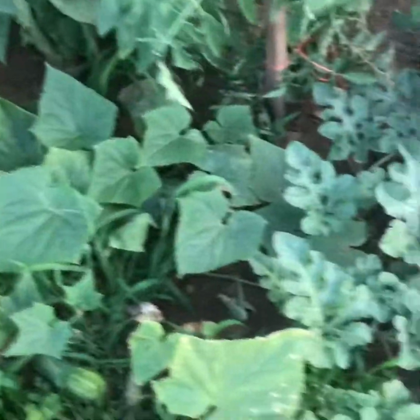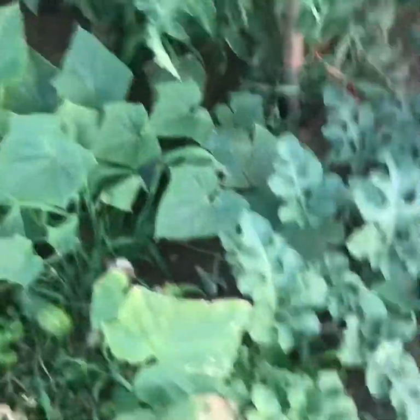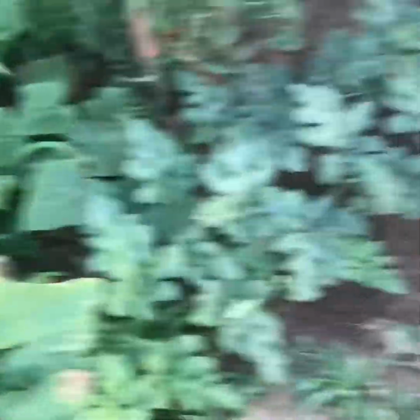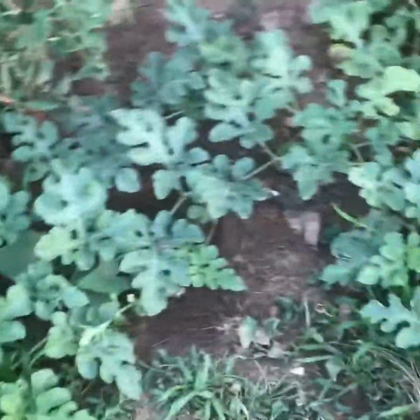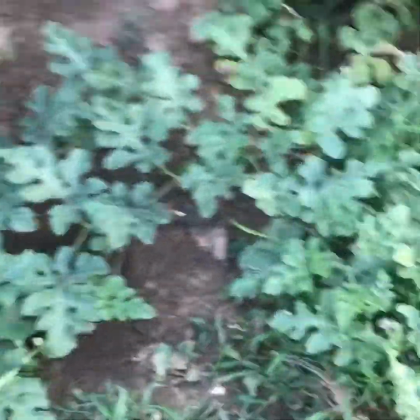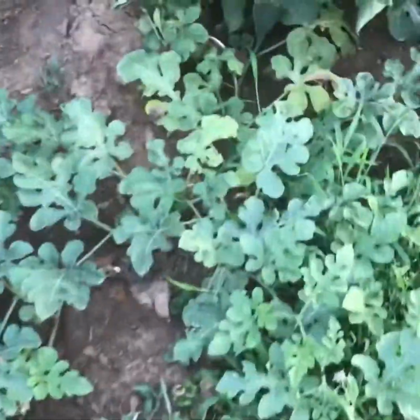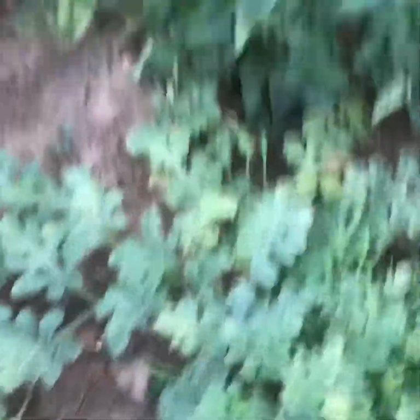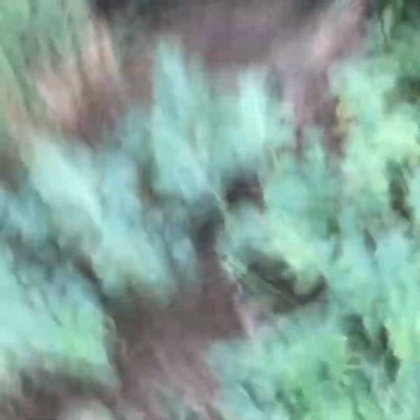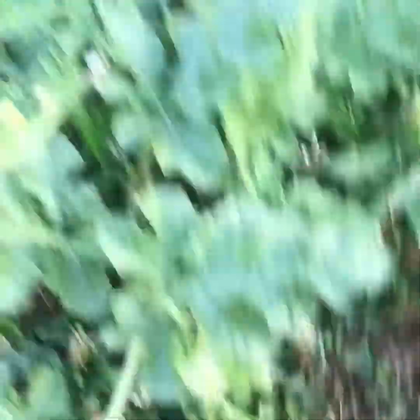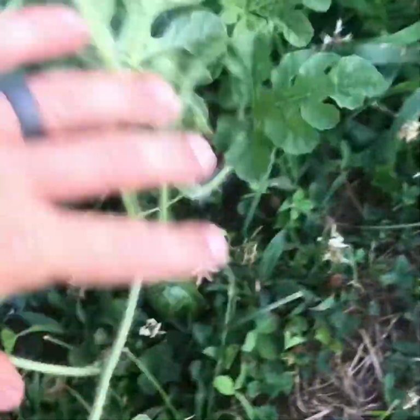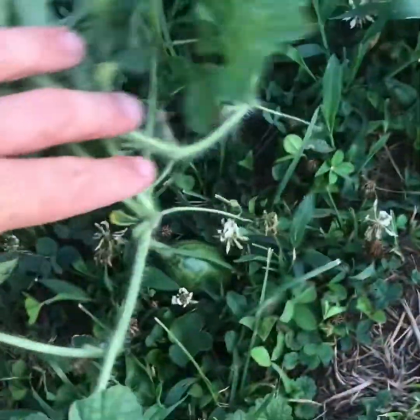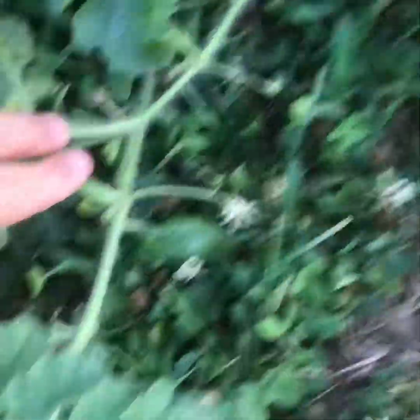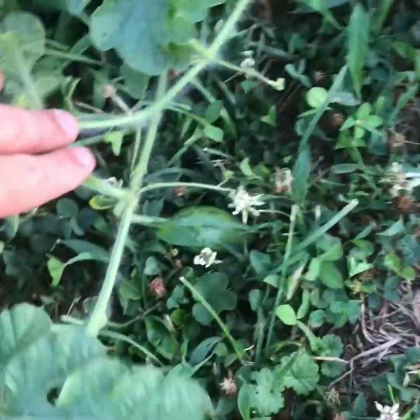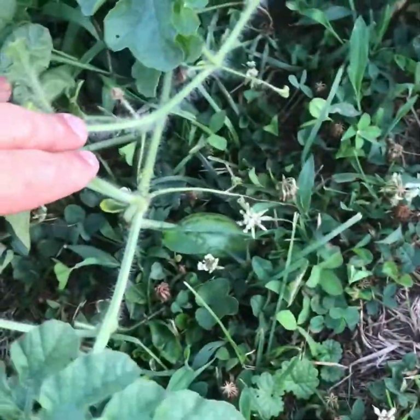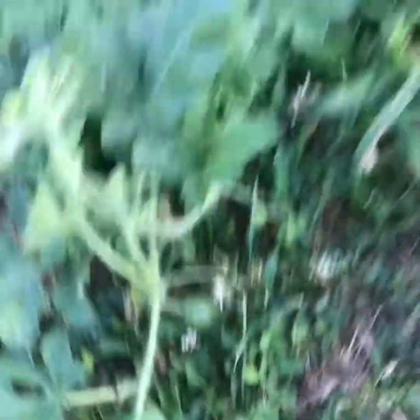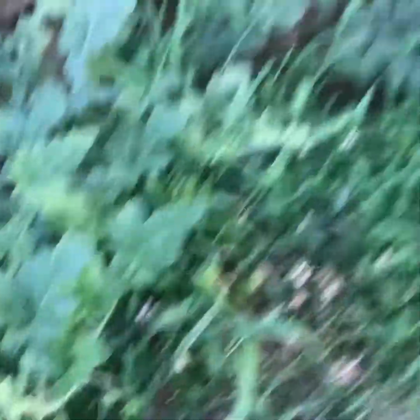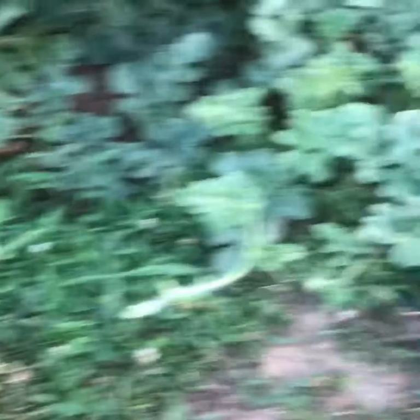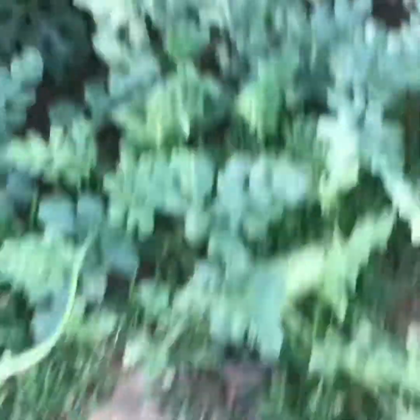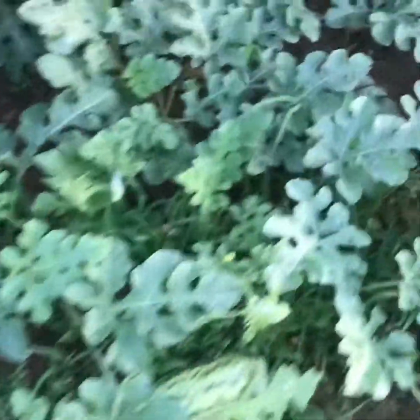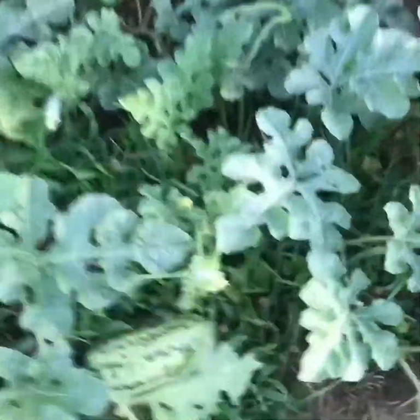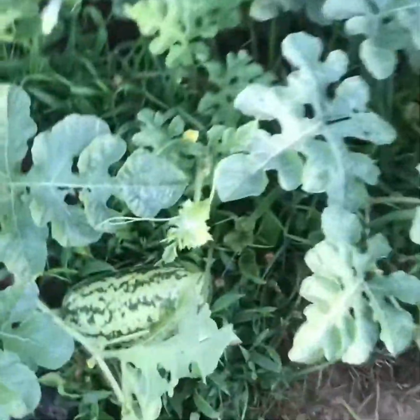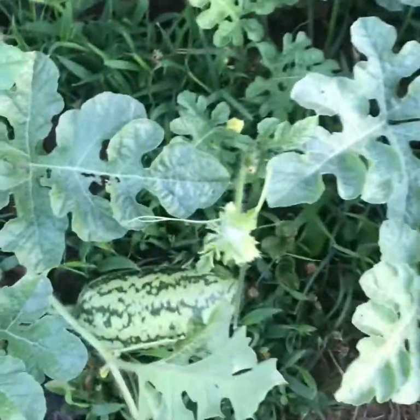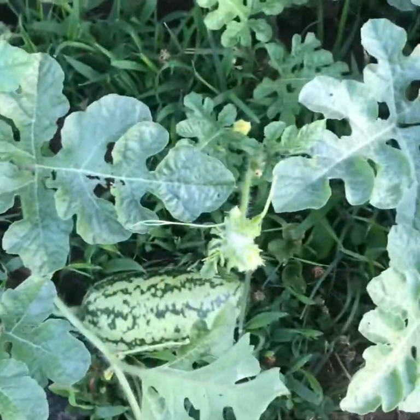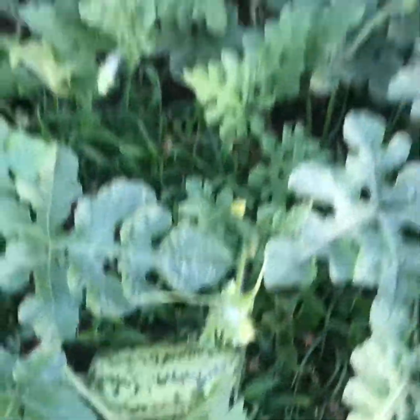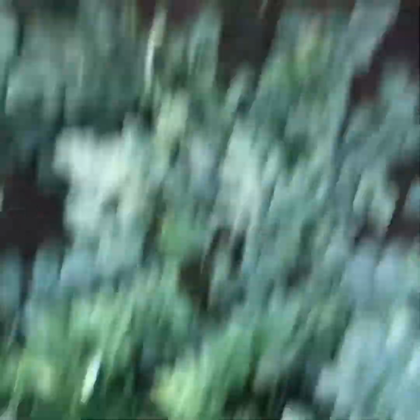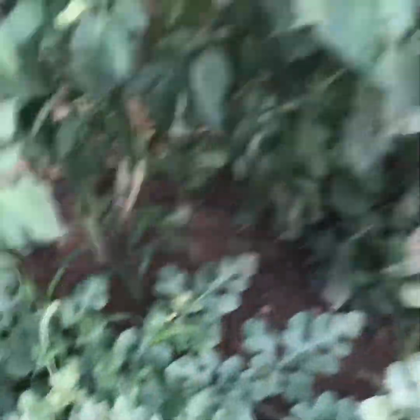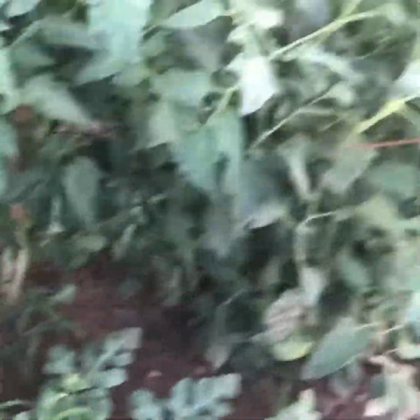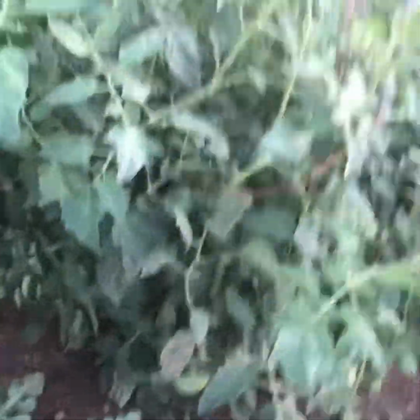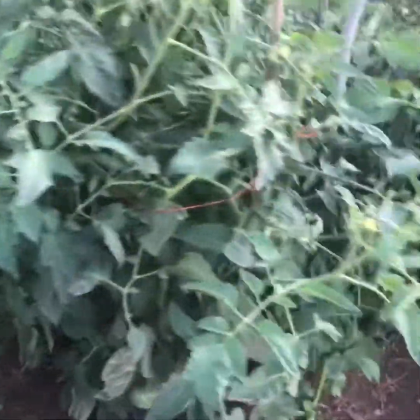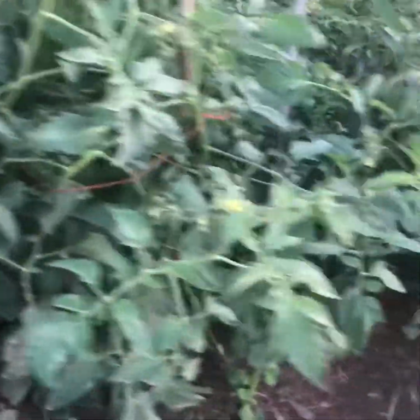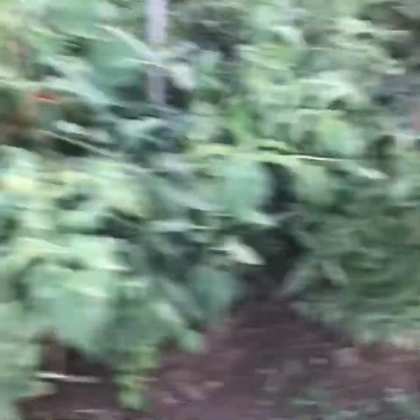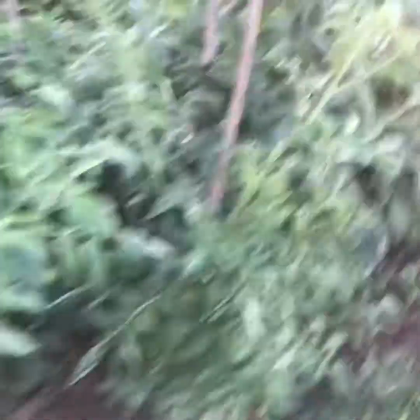We've got a few watermelons coming on — there's a little small one there and here's a little bit bigger one. More tomatoes — they're doing great.